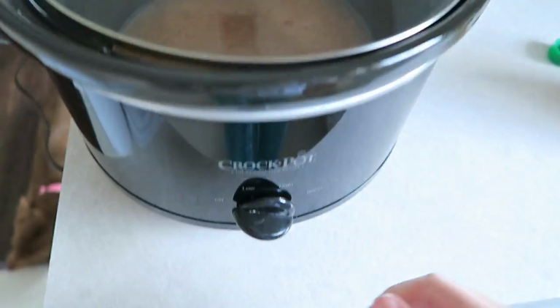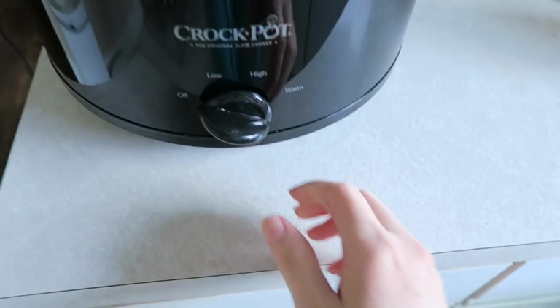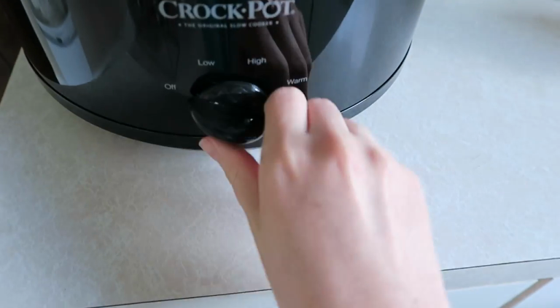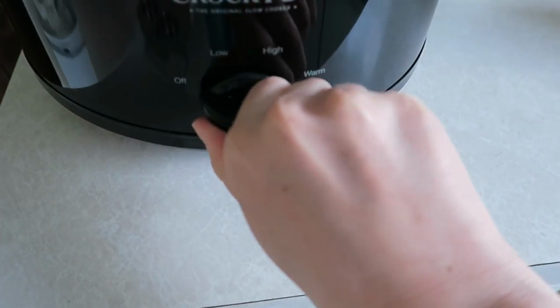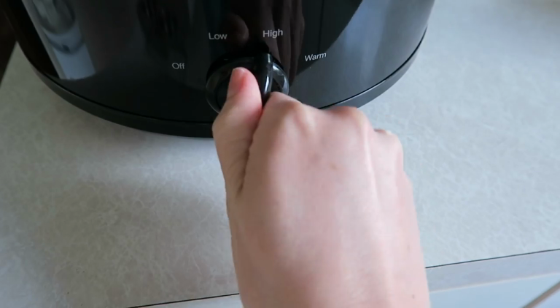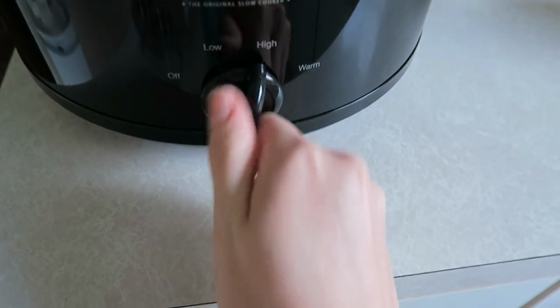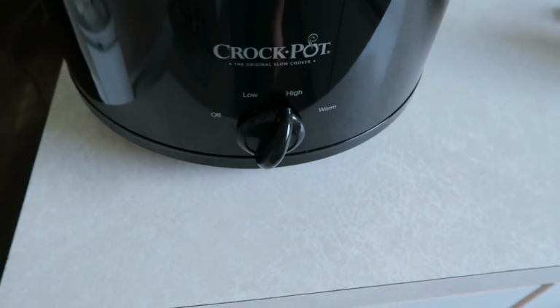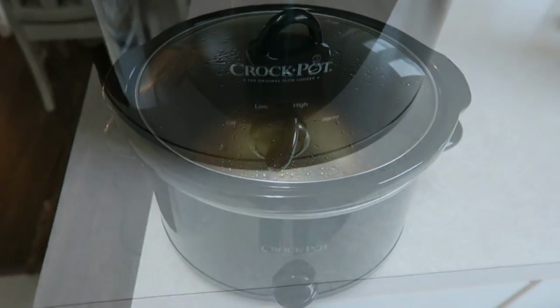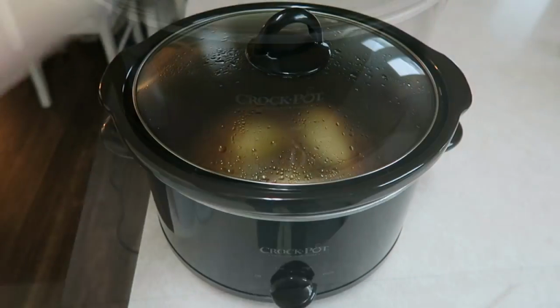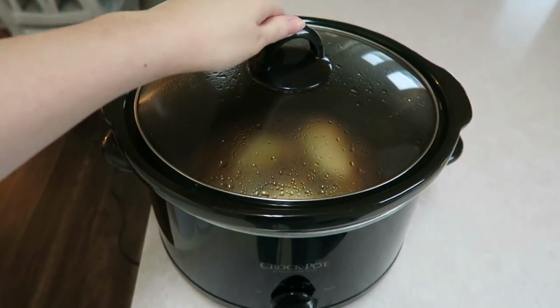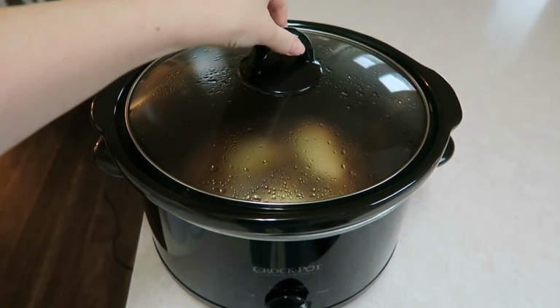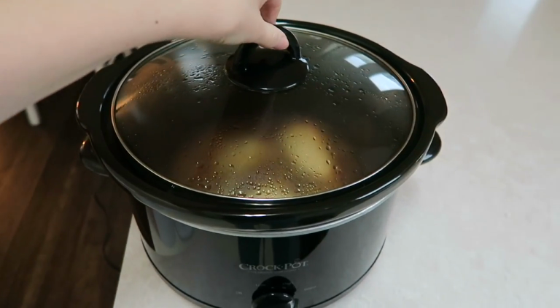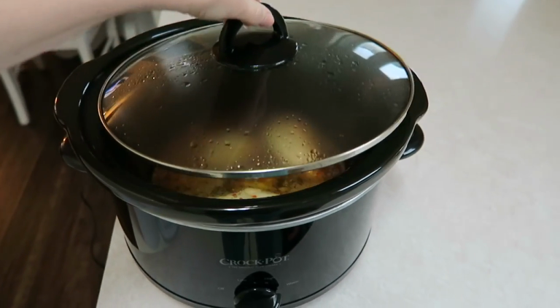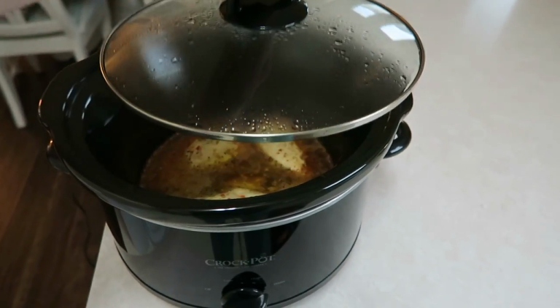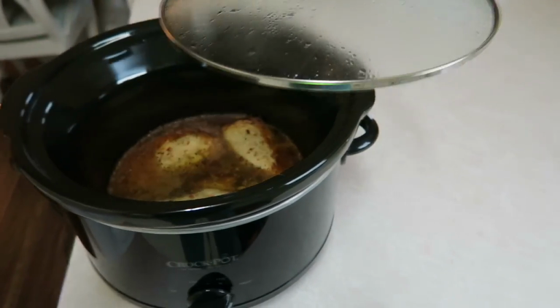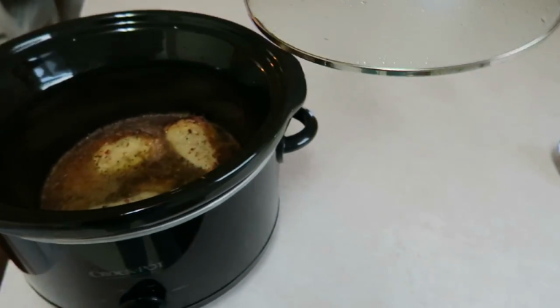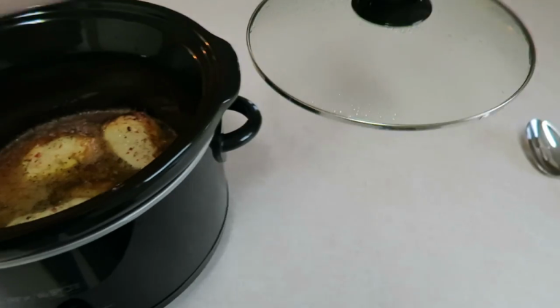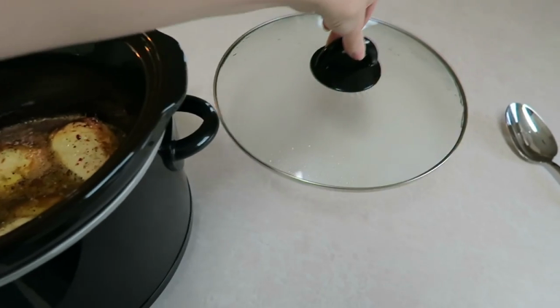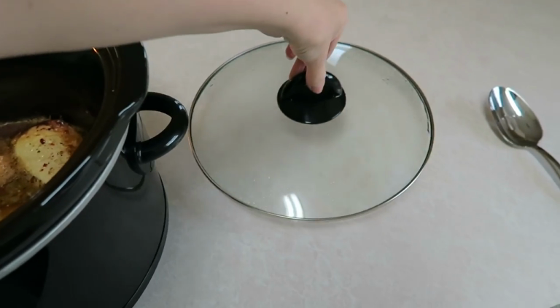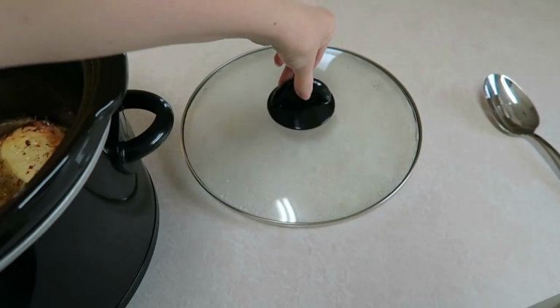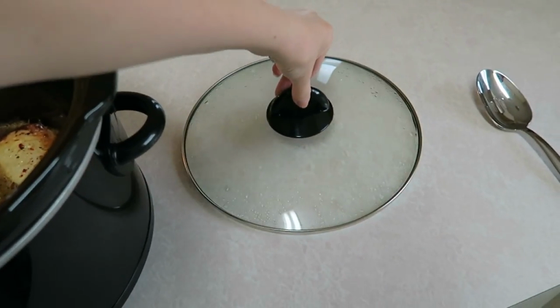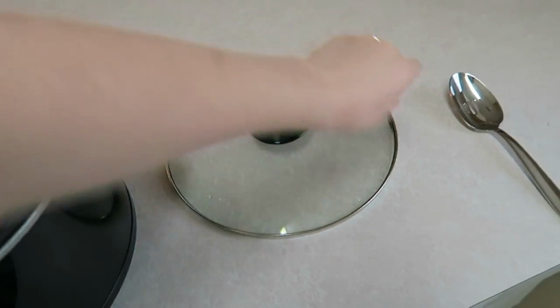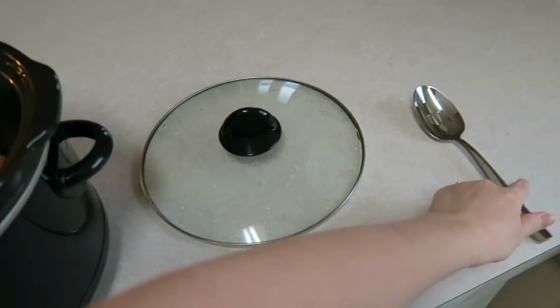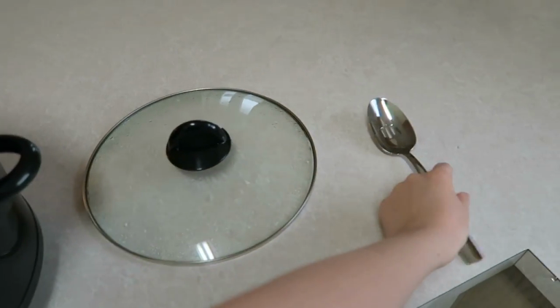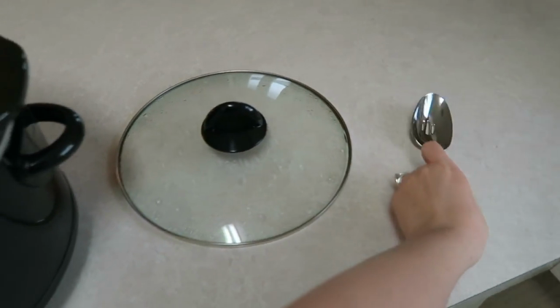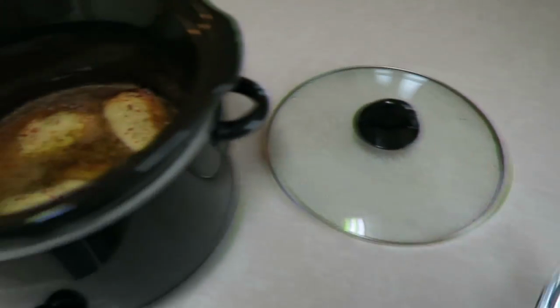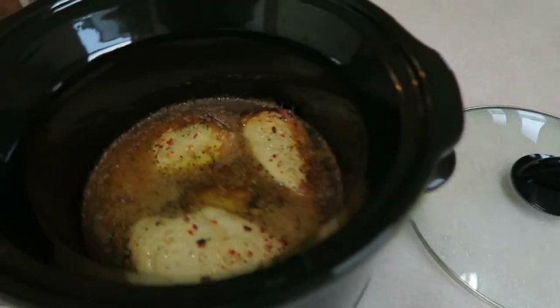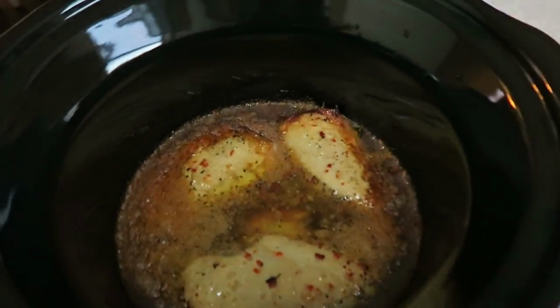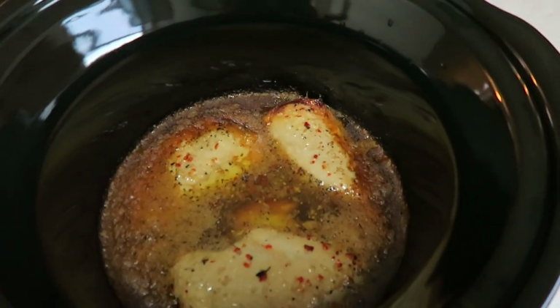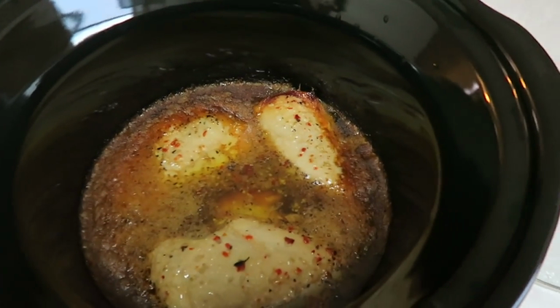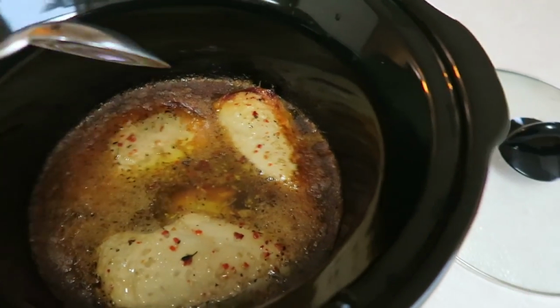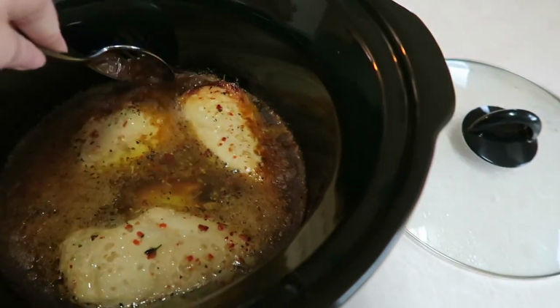We are going to cook it on high for three and a half hours. Three and a half hours are up — I'm going to go ahead and take the top off of my chicken, take a spoon, and just stir it so you can kind of see what it looks like.